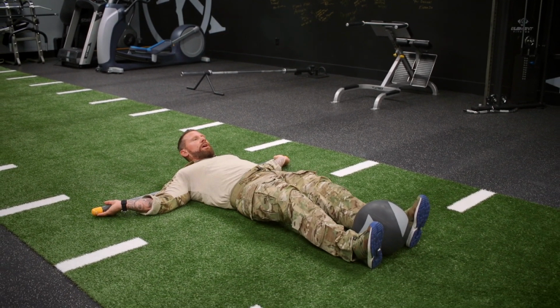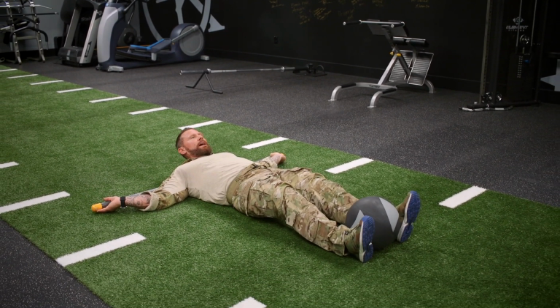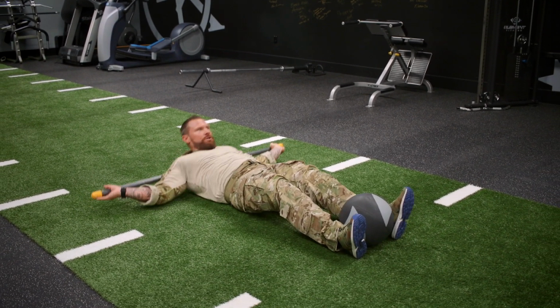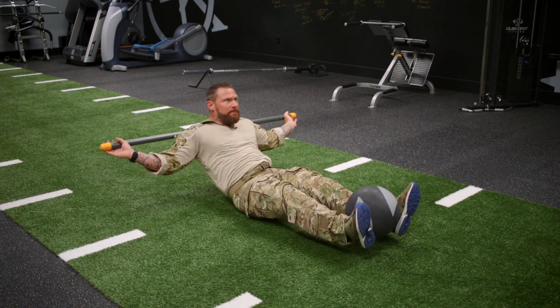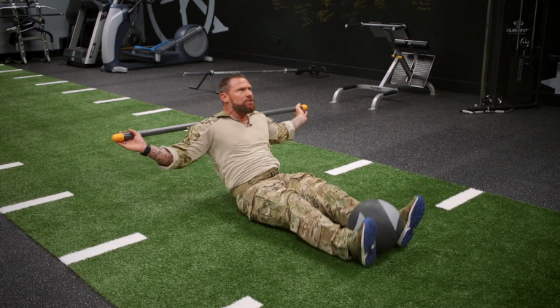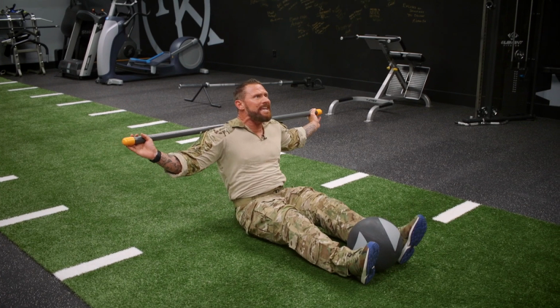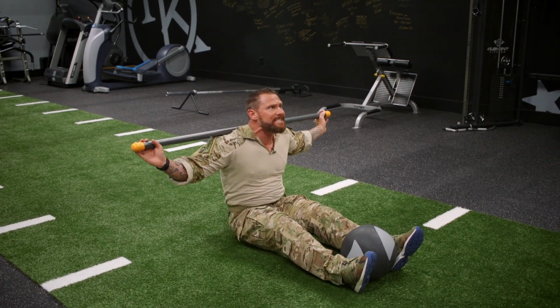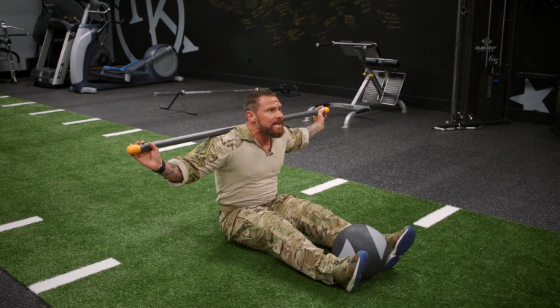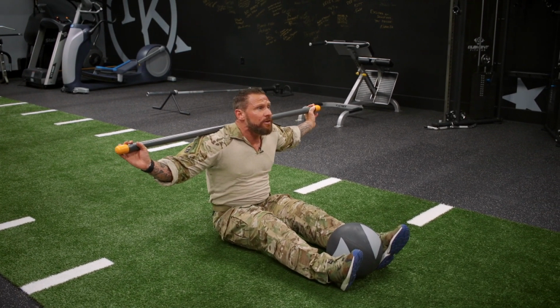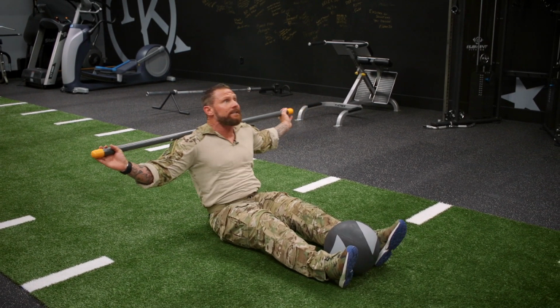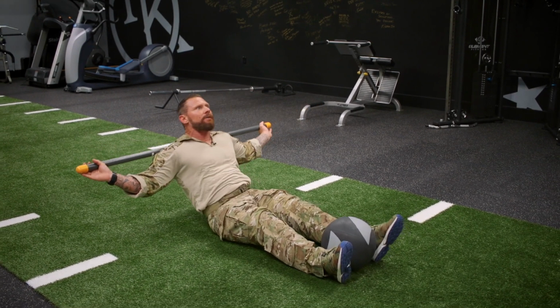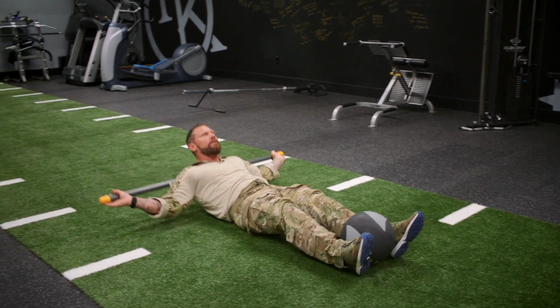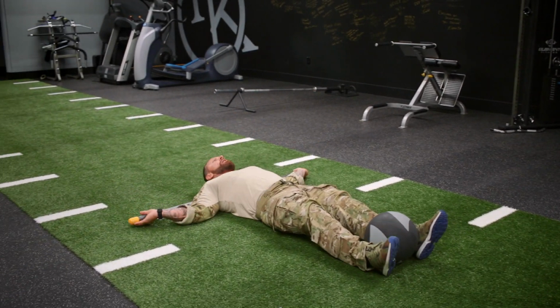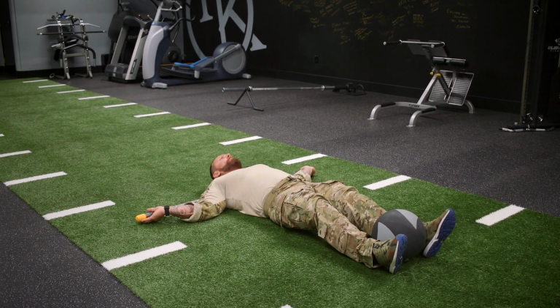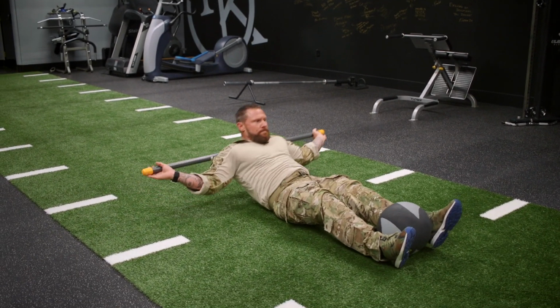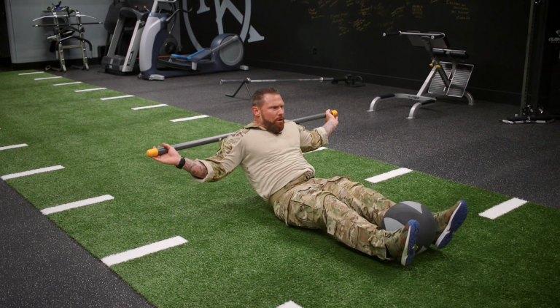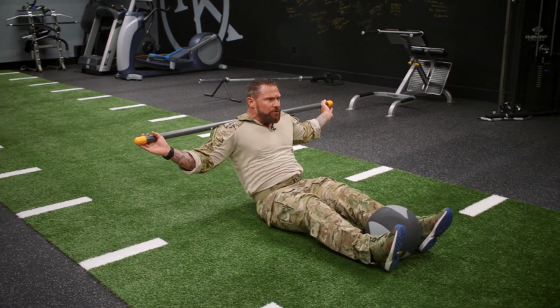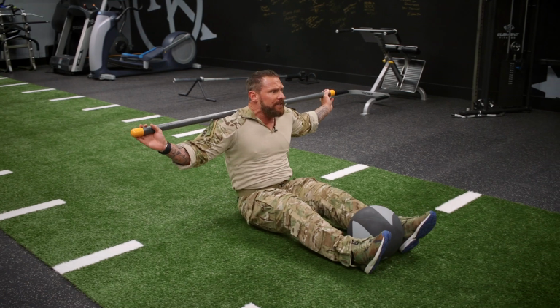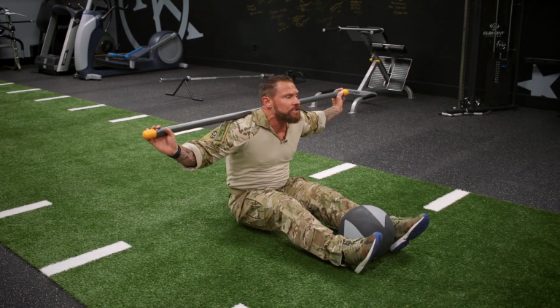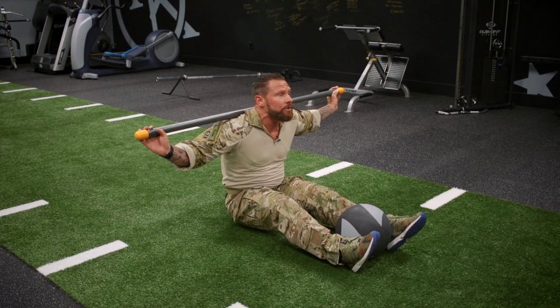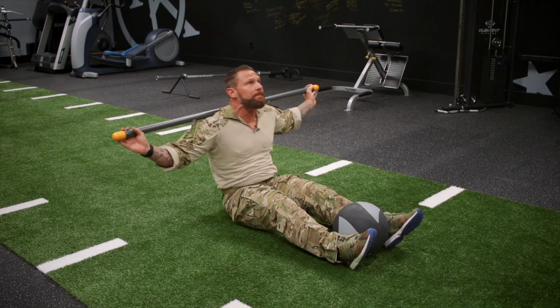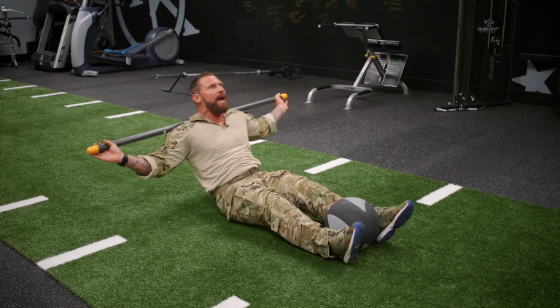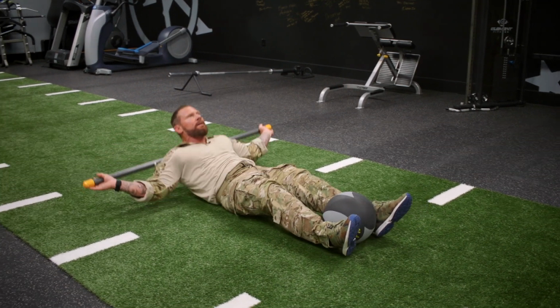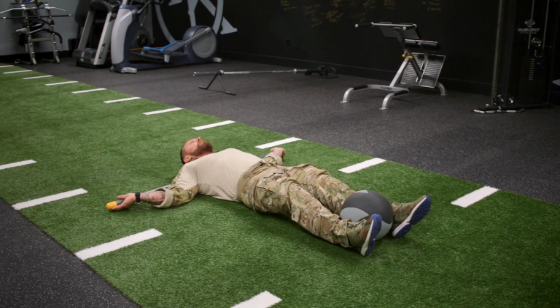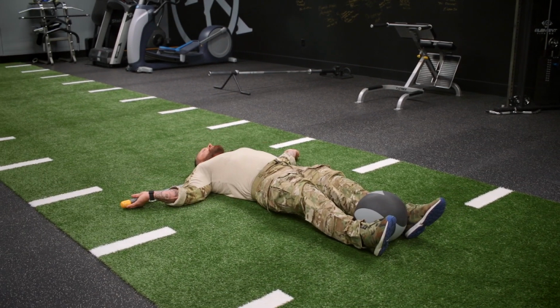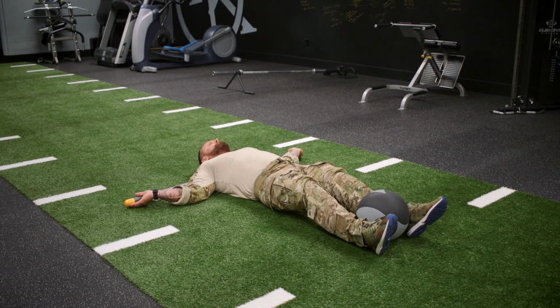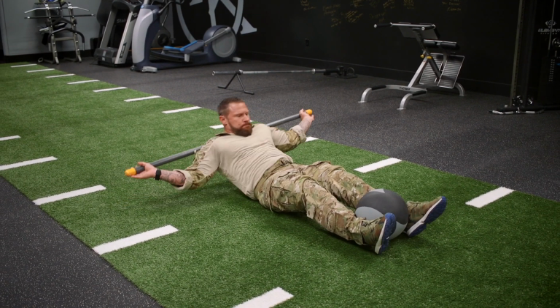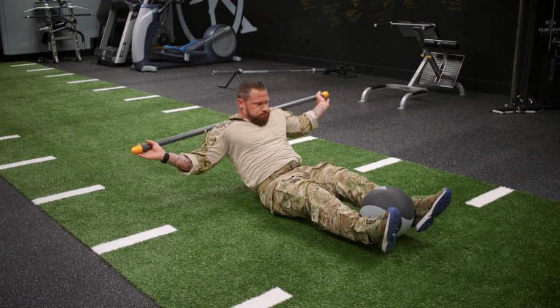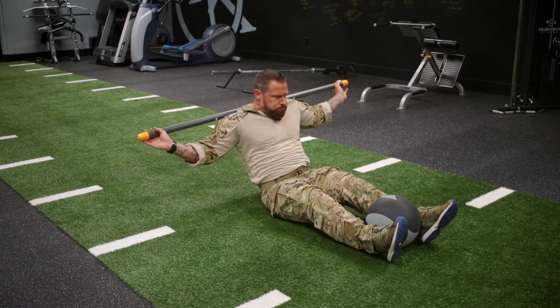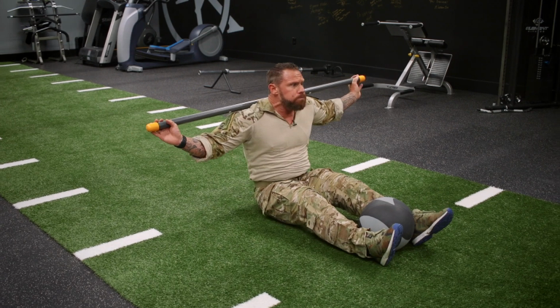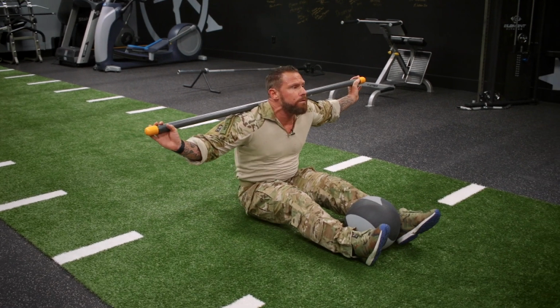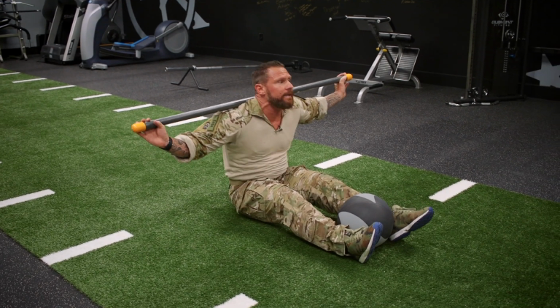When you come up, you're going to come up, you're going to squeeze the core. Down. Up. You'll feel it. You want to keep your head back. Up. Three.